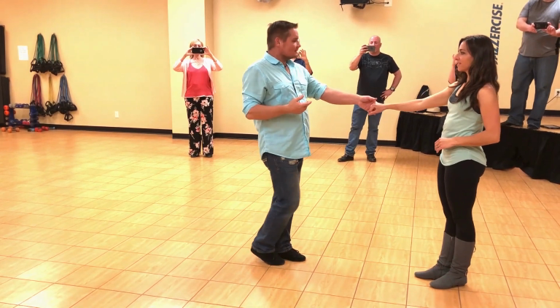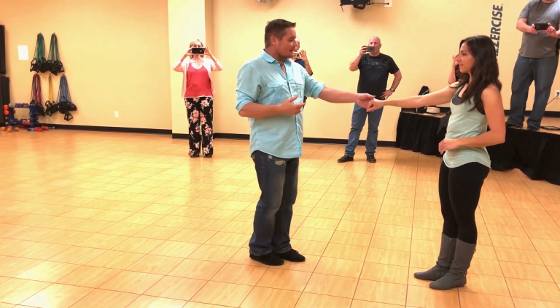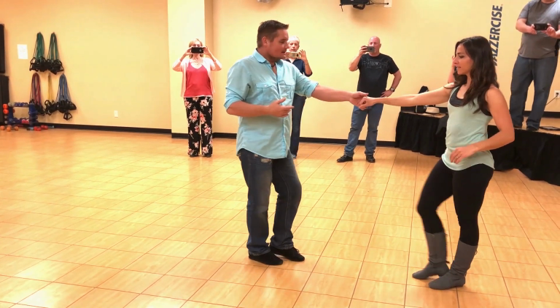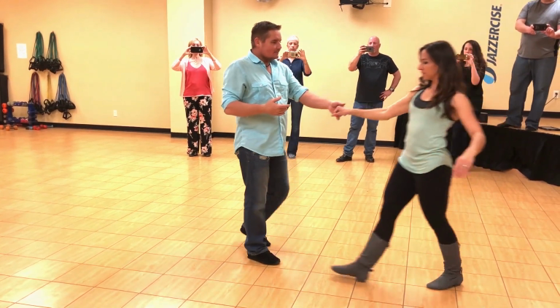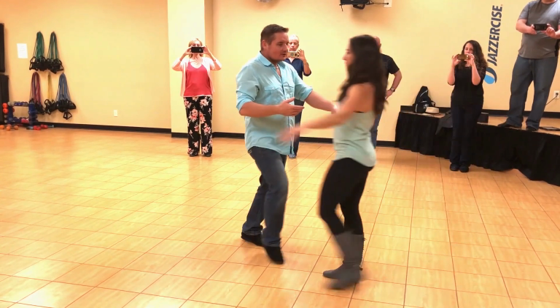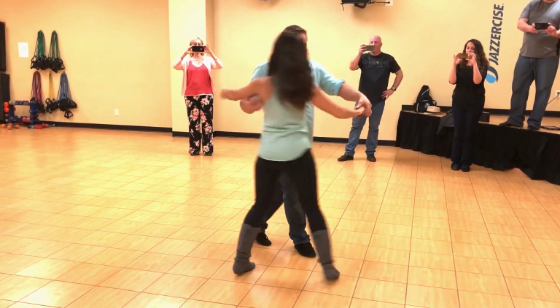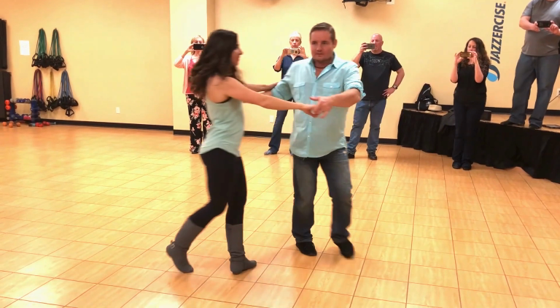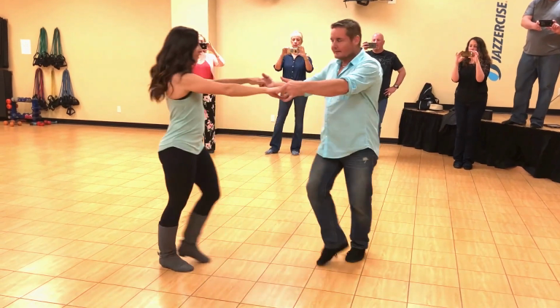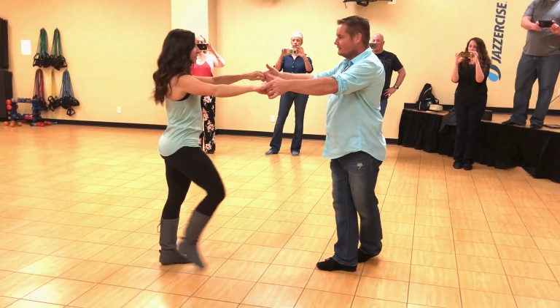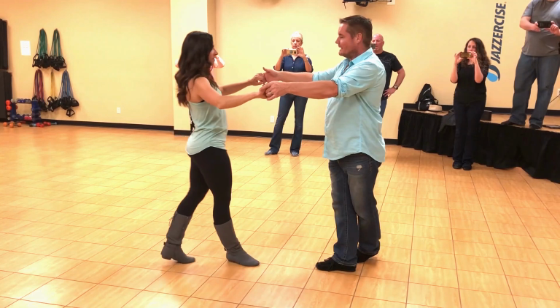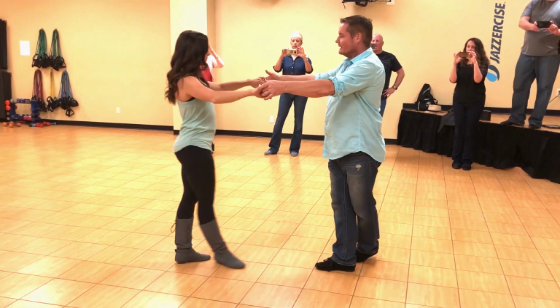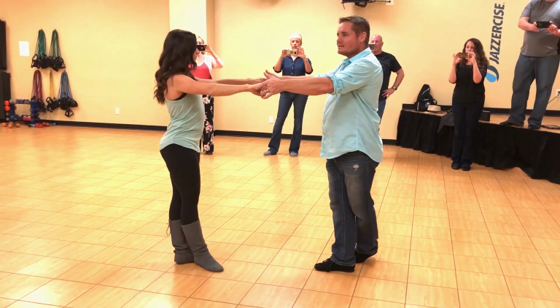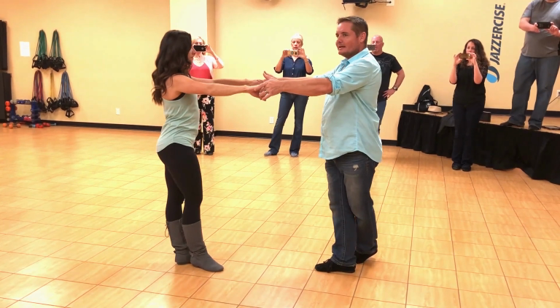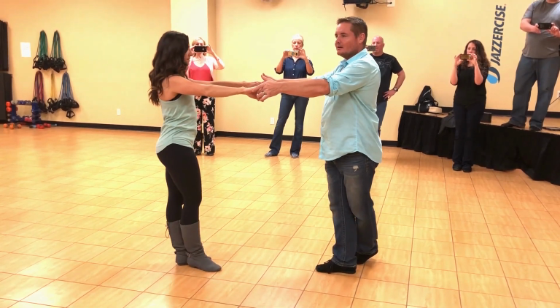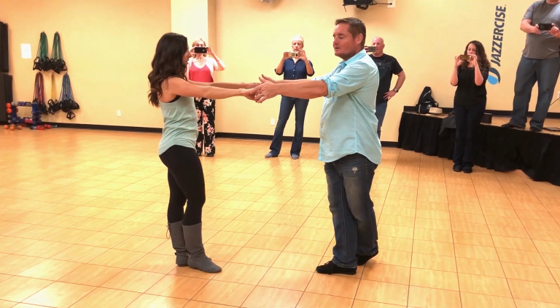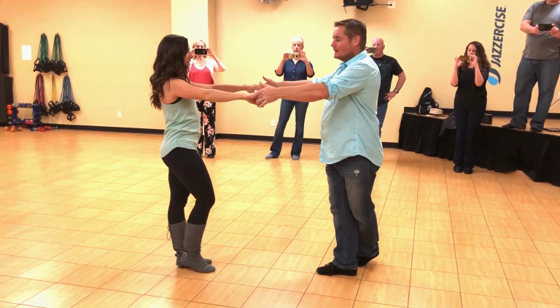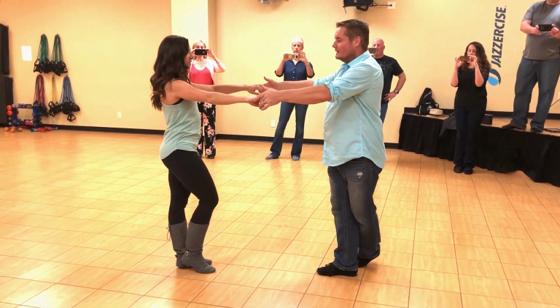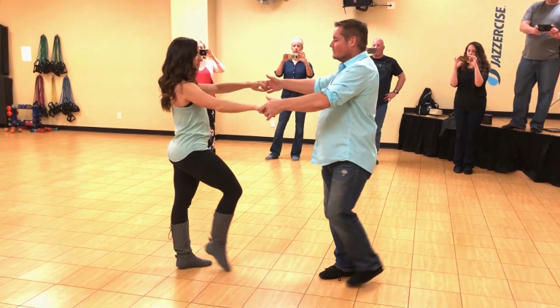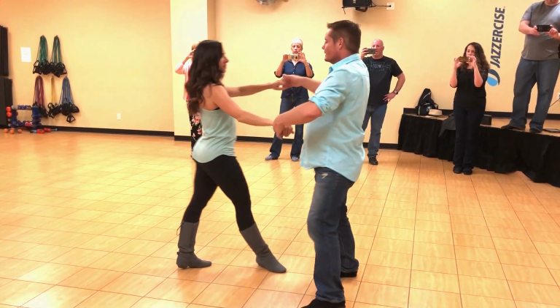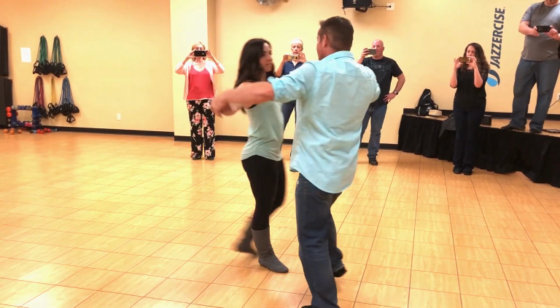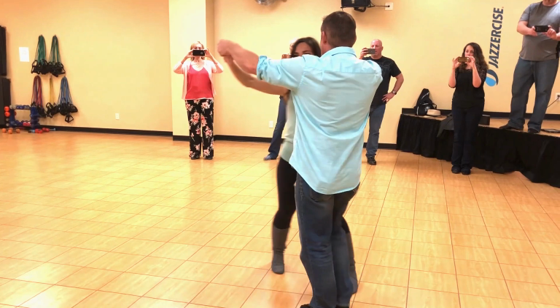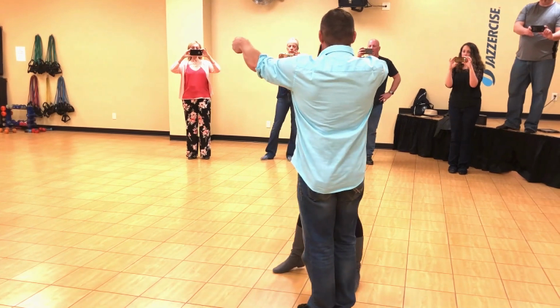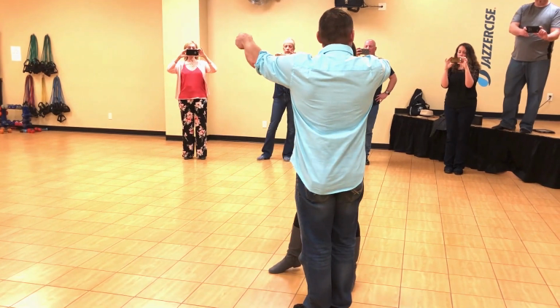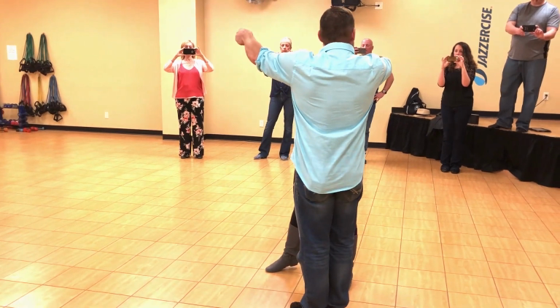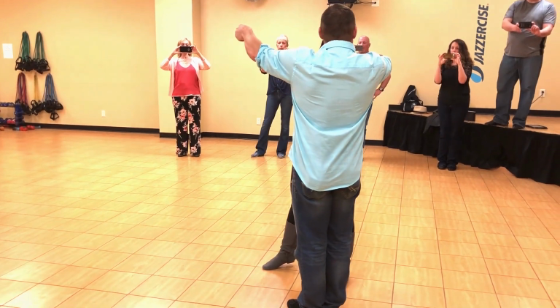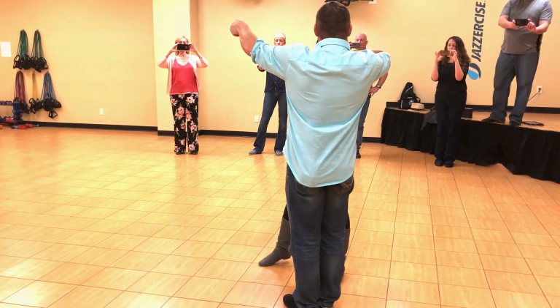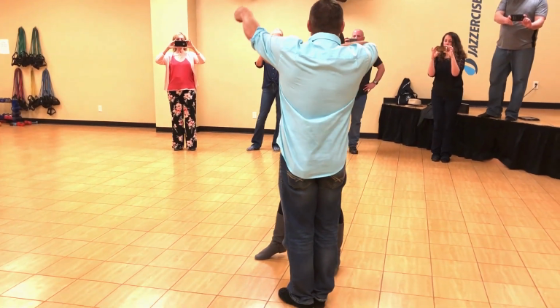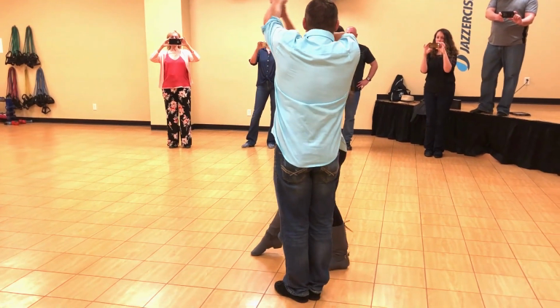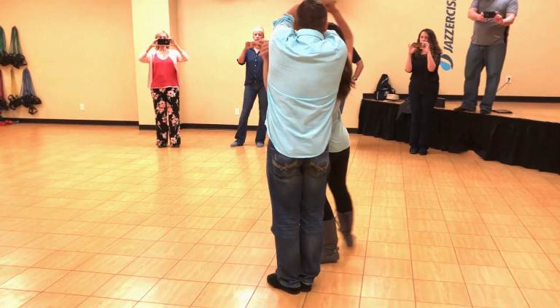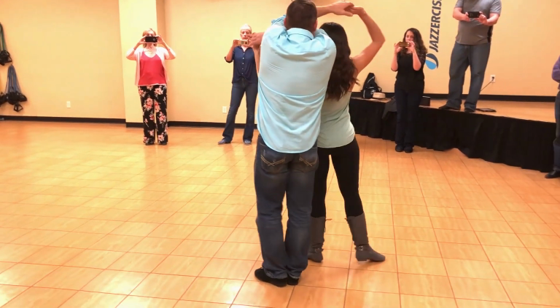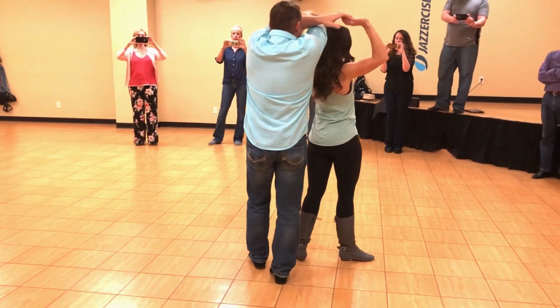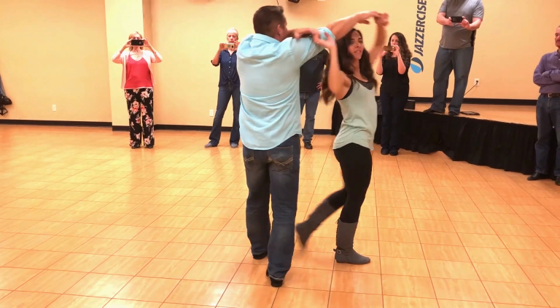Then we went into what's called a hustle whip or a slip whip, so I'm going to travel on 2 and 3, giving her a boundary, separating out the arms. Okay?